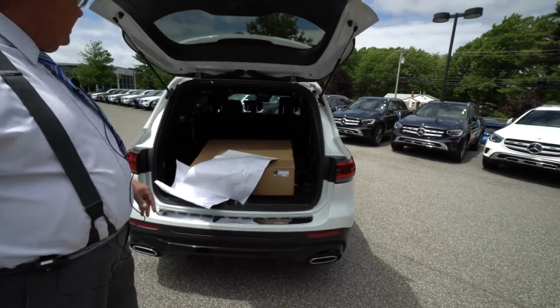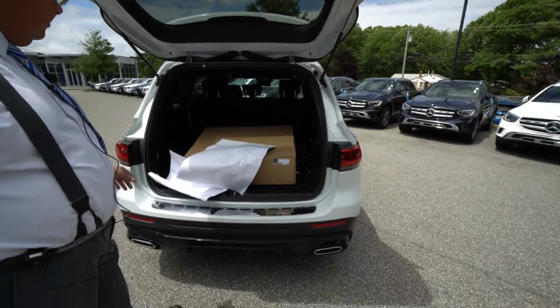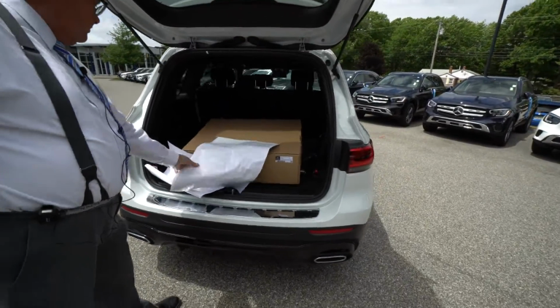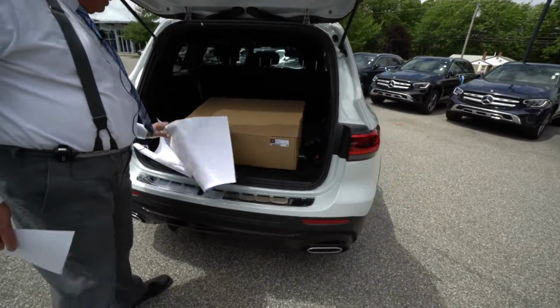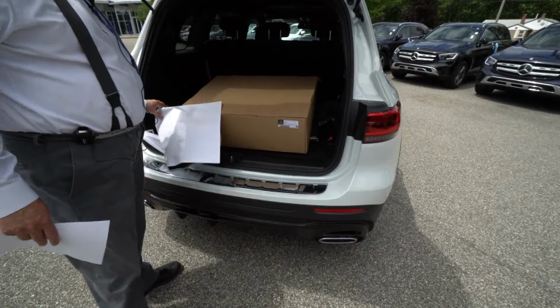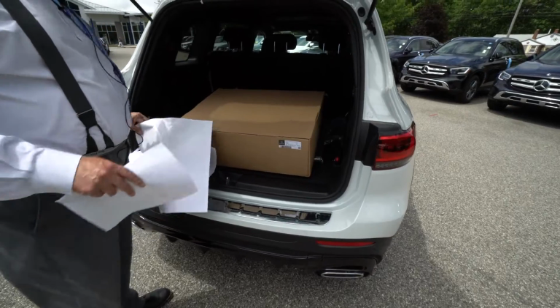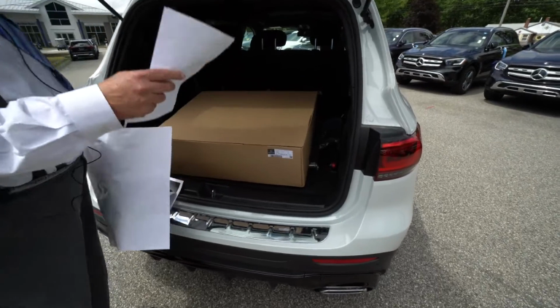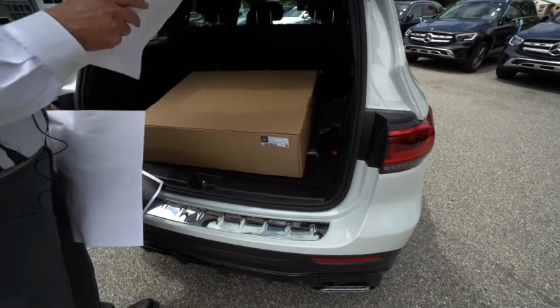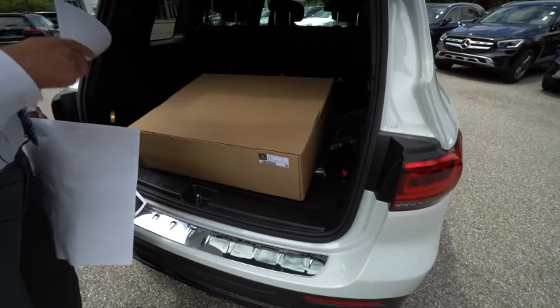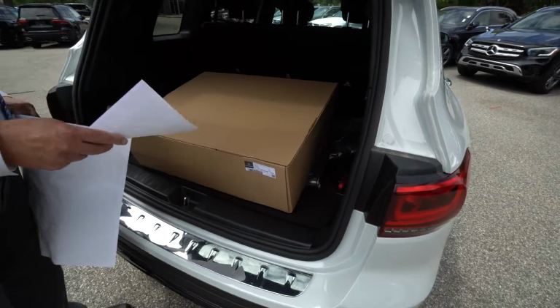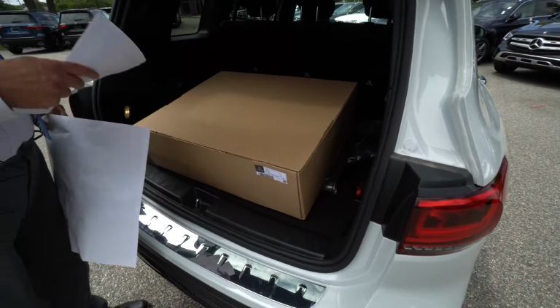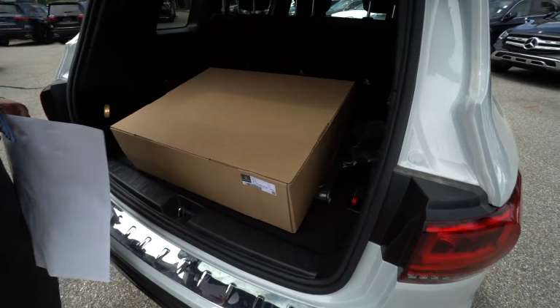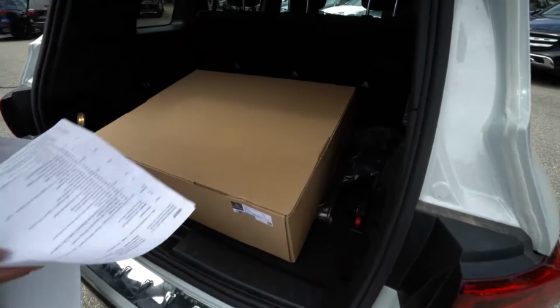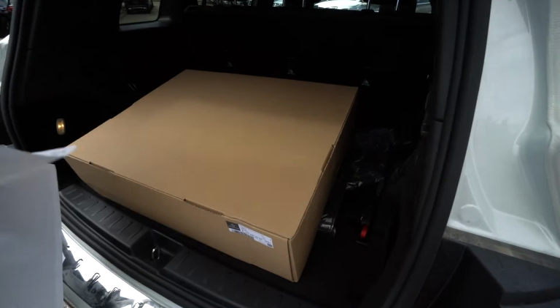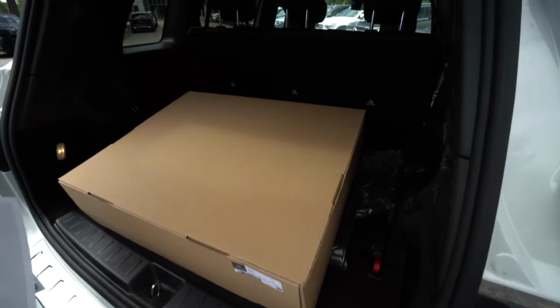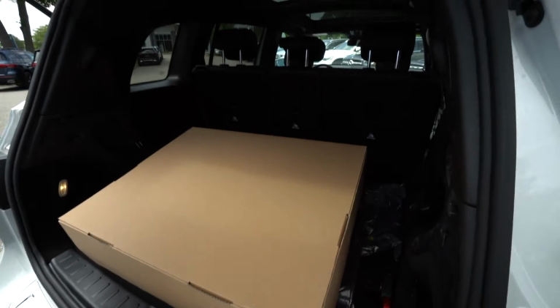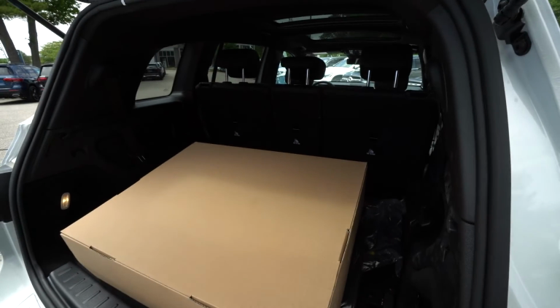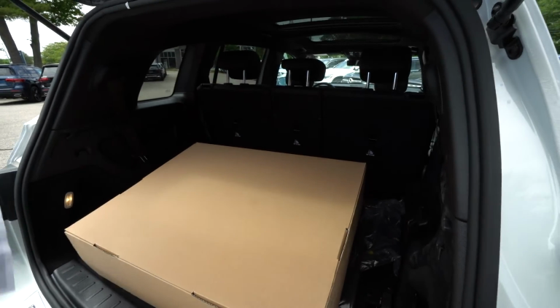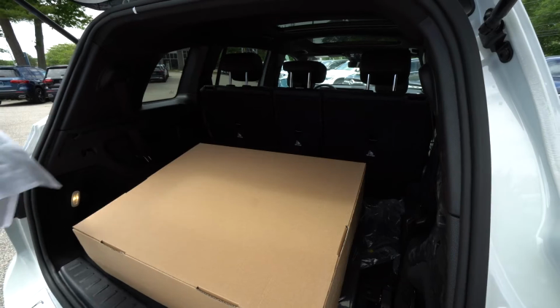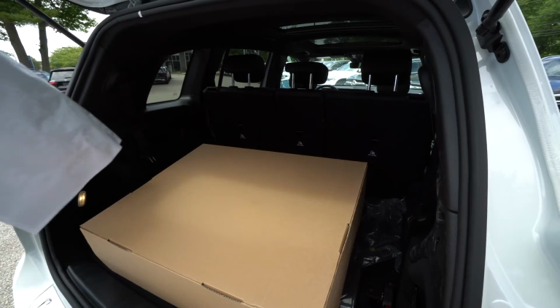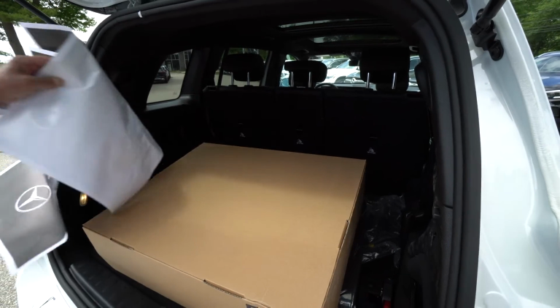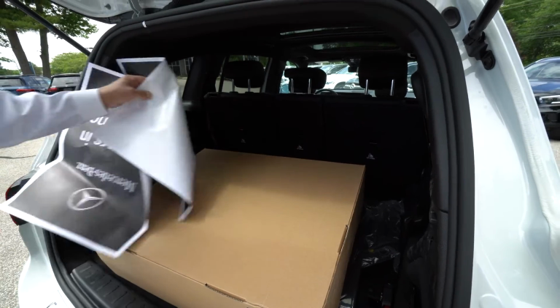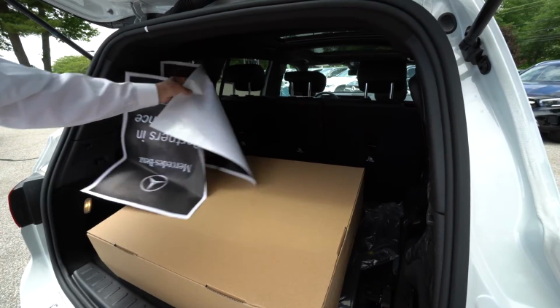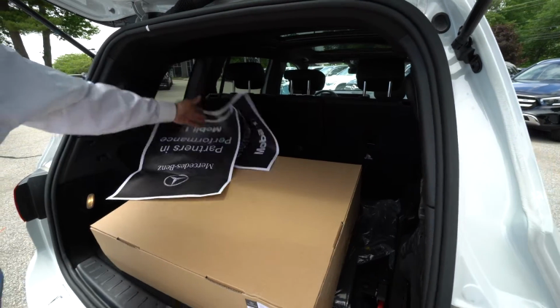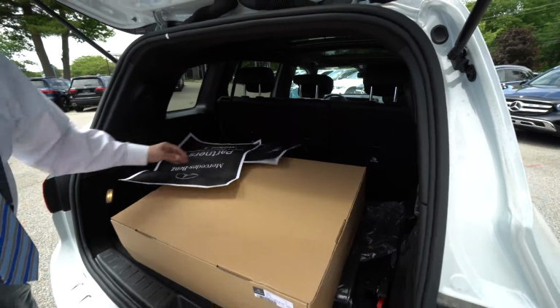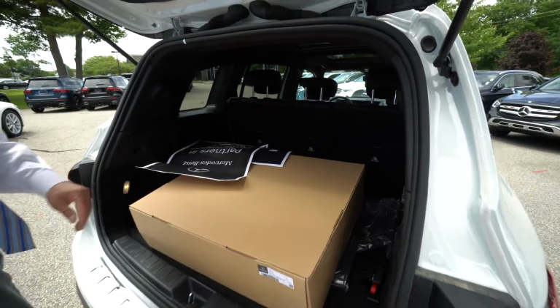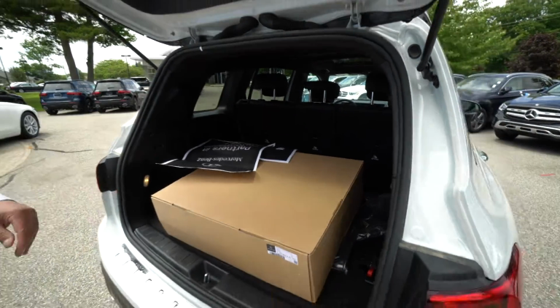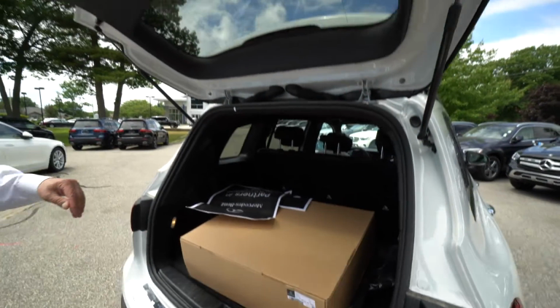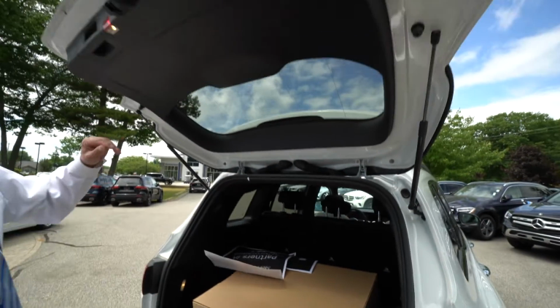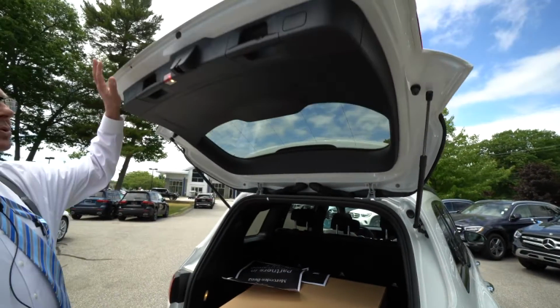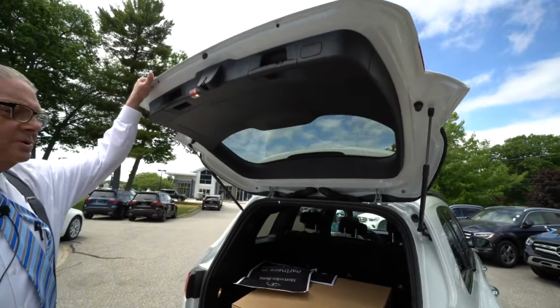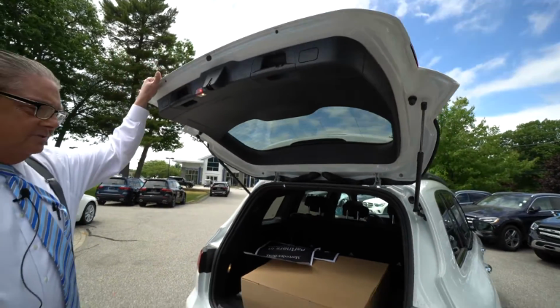In the back, this was also ordered with all-weather mats. It's quite spacious, and of course the middle seats do fold down quite easily for all your storage needs.